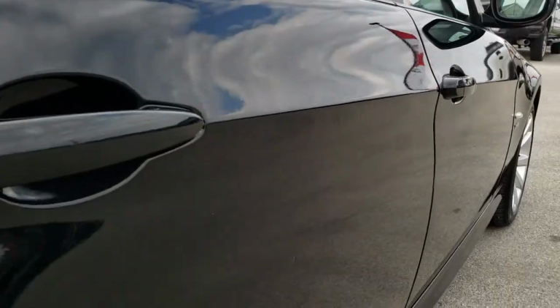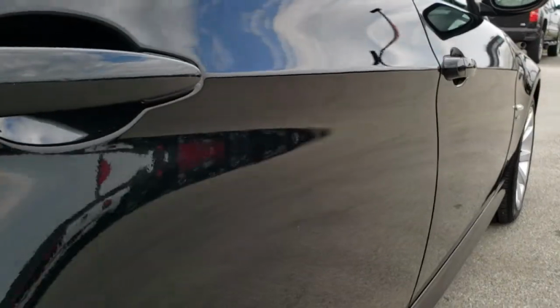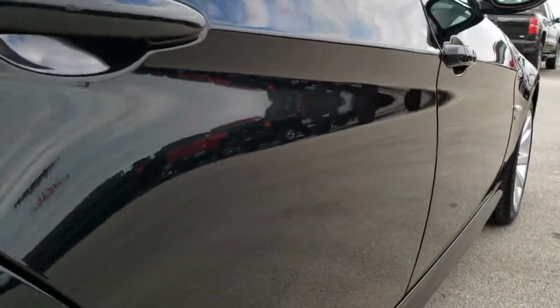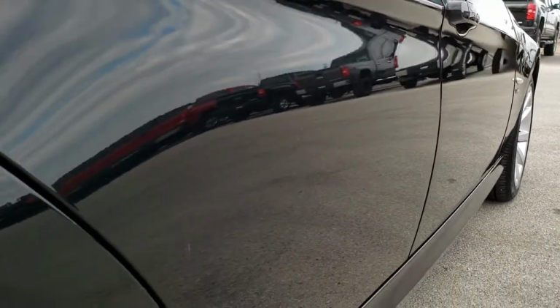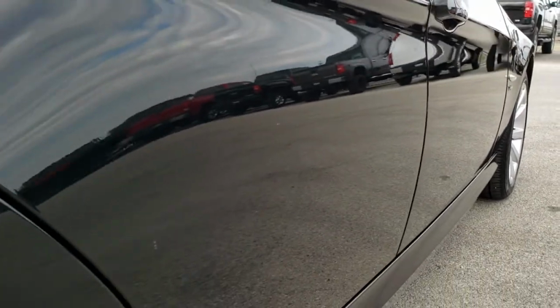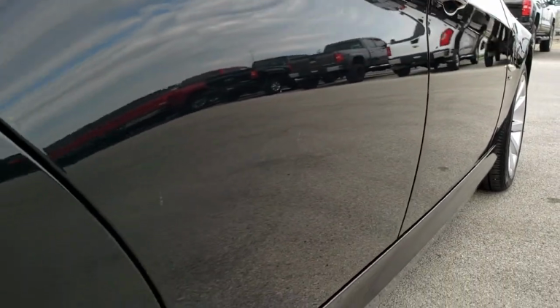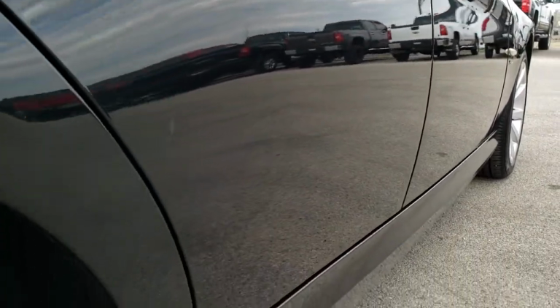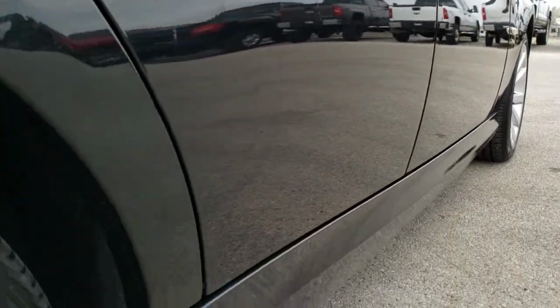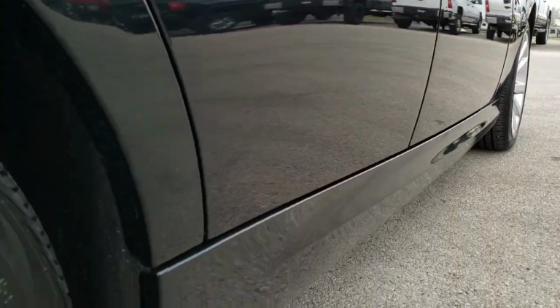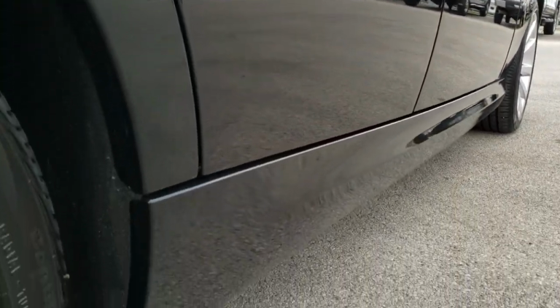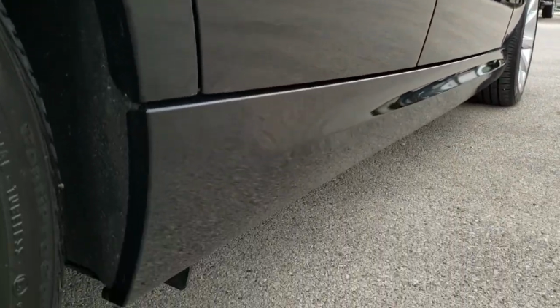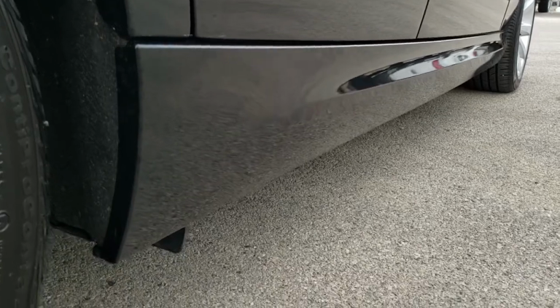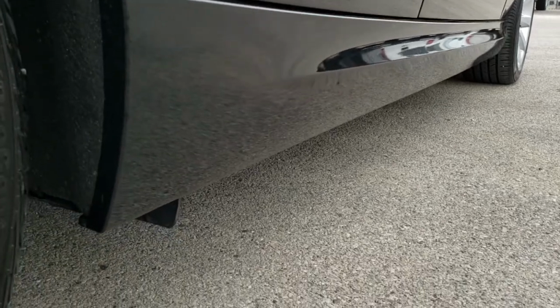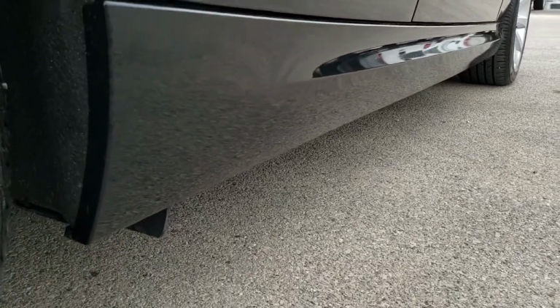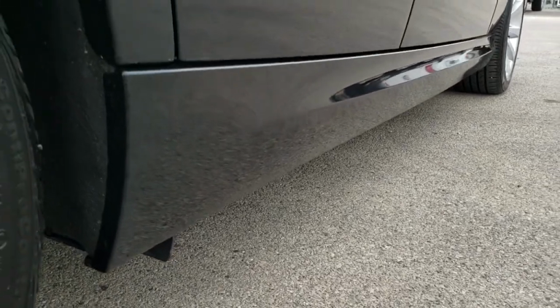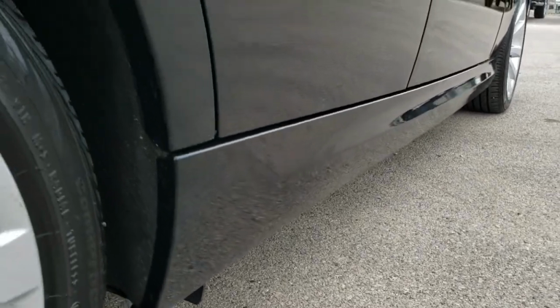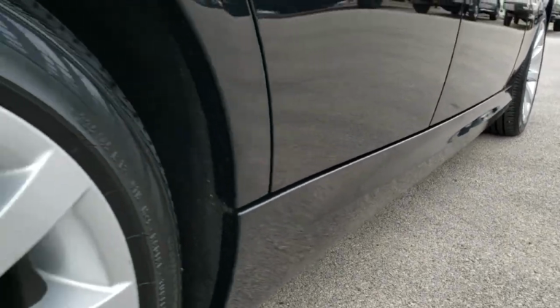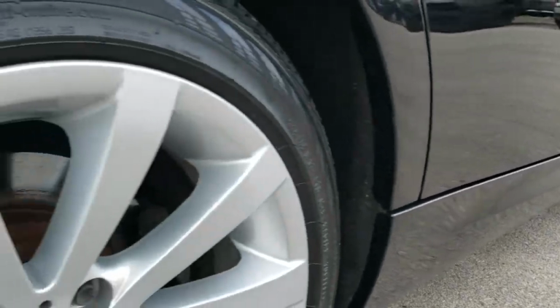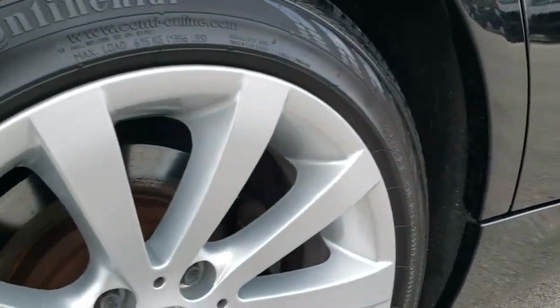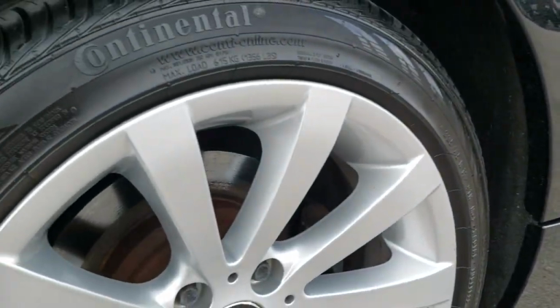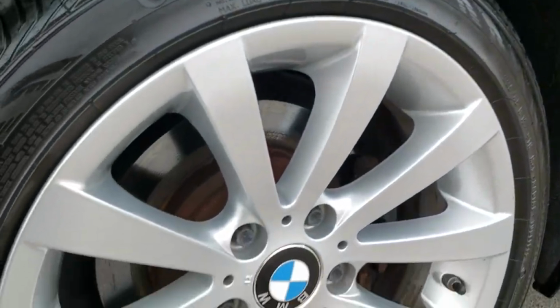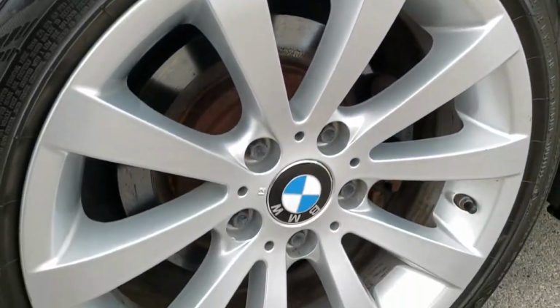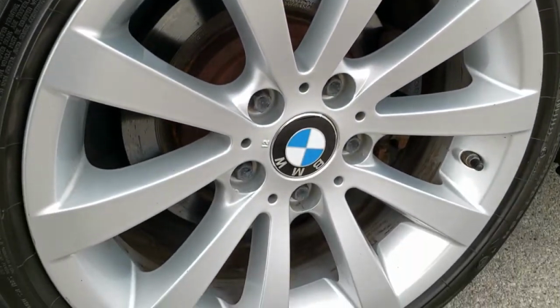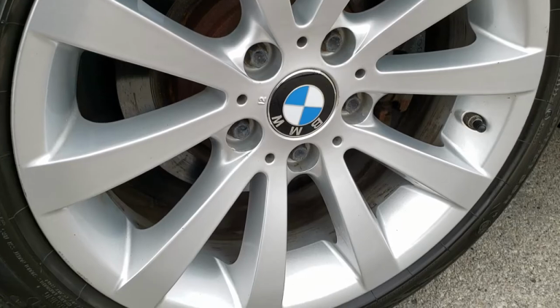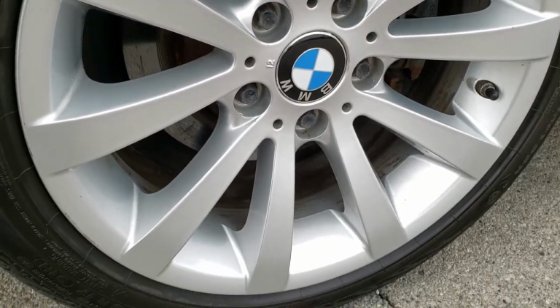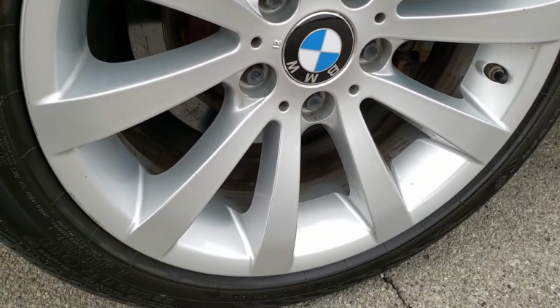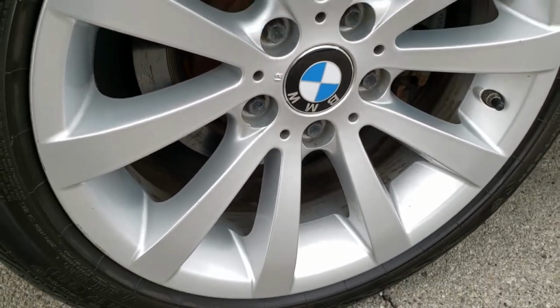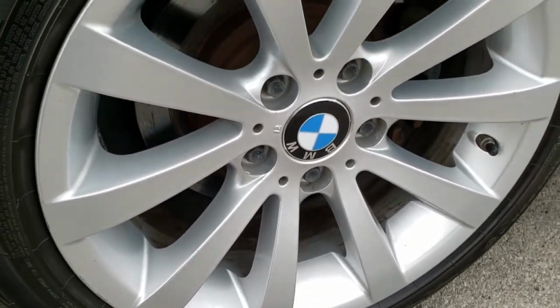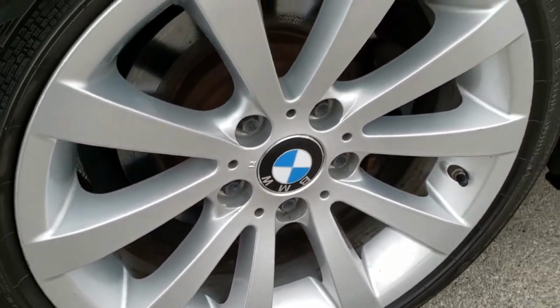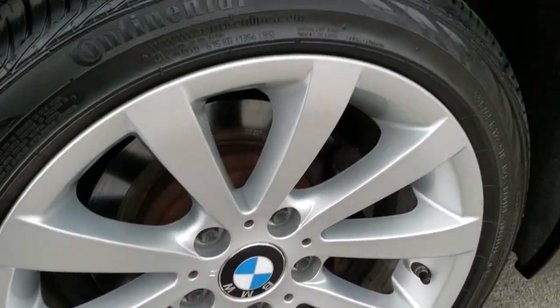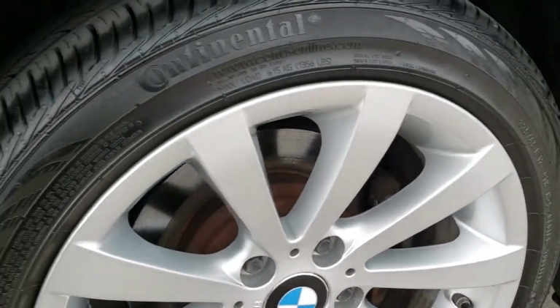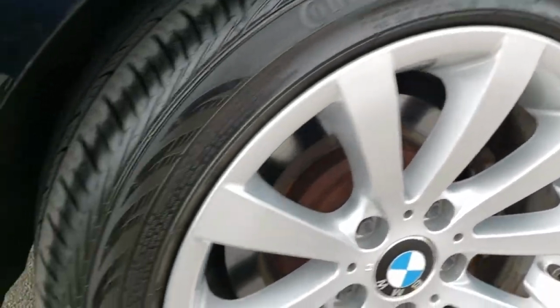Very clean down this side — I didn't see any dents or dings. Lower rockers look all really good. The back rim is probably the cleanest of them all; I didn't see any scuffs or scrapes on that.